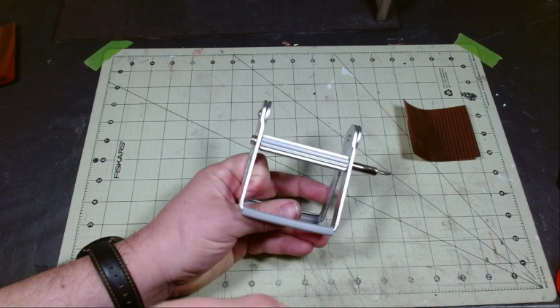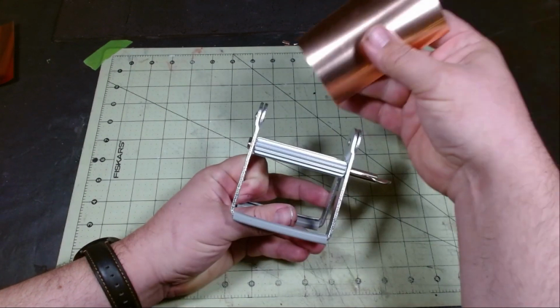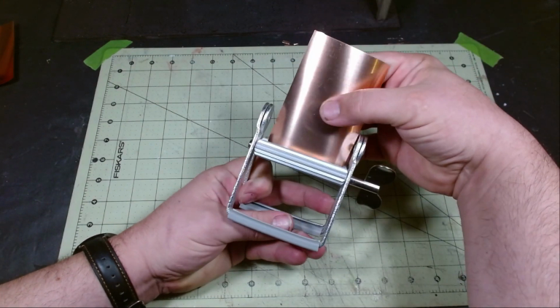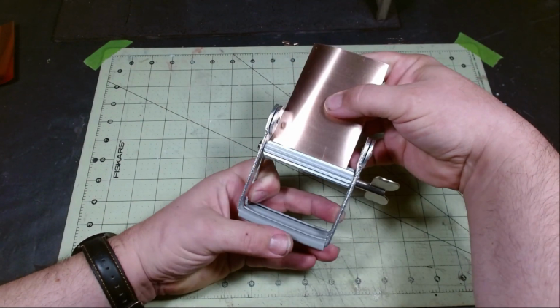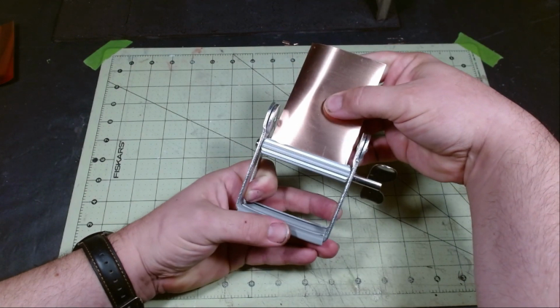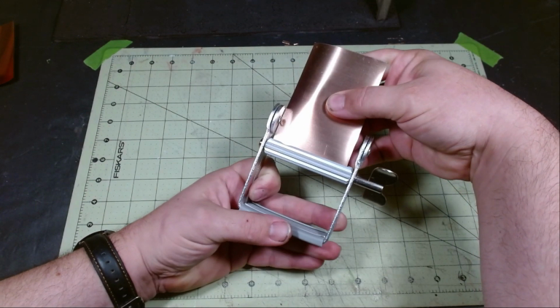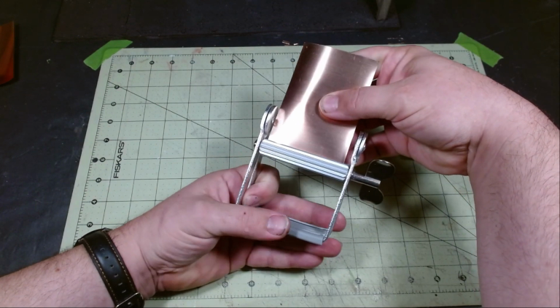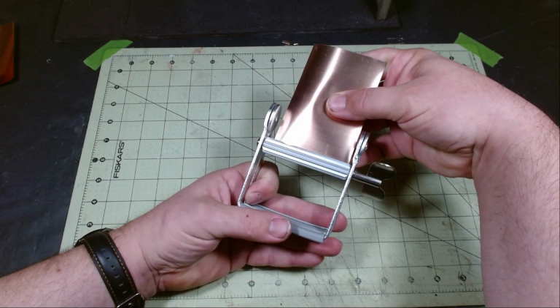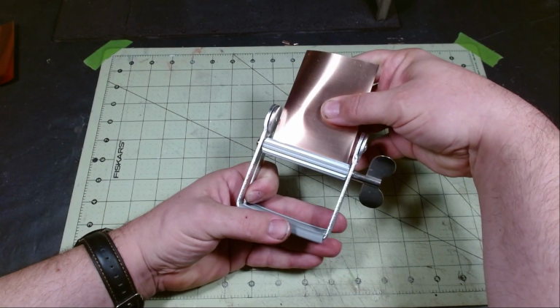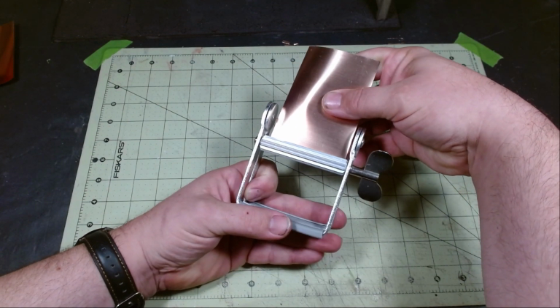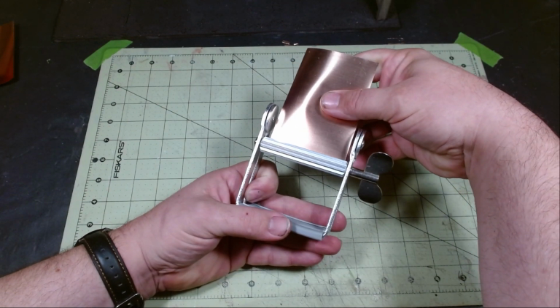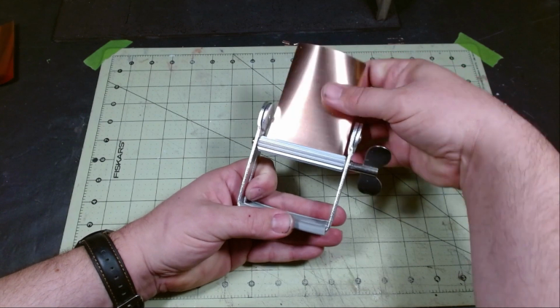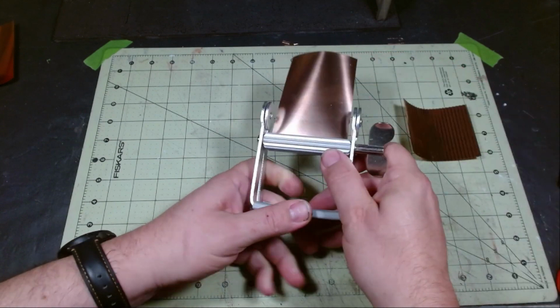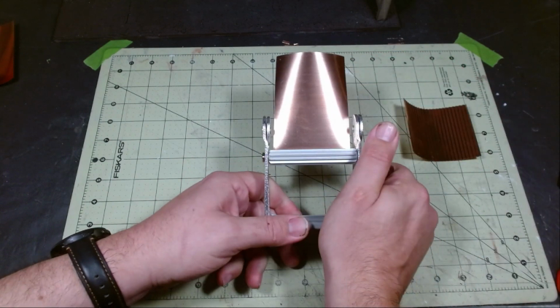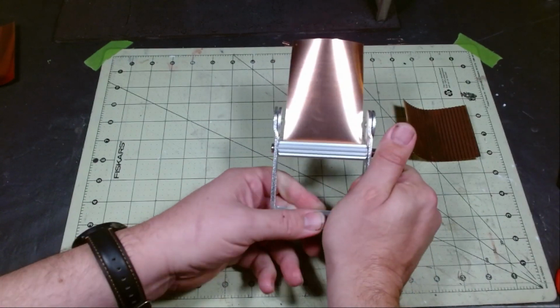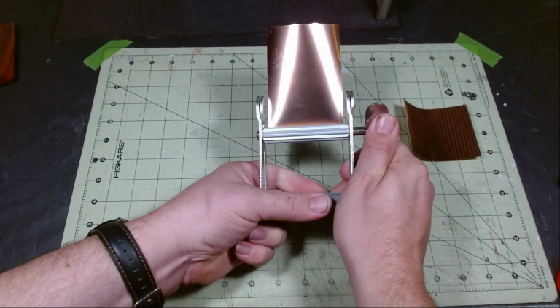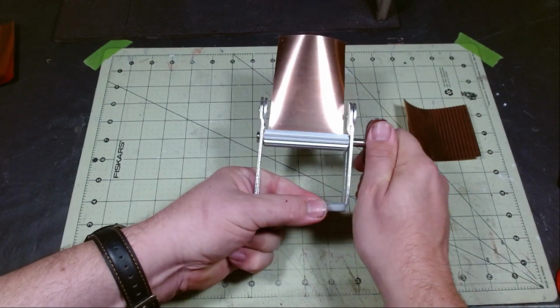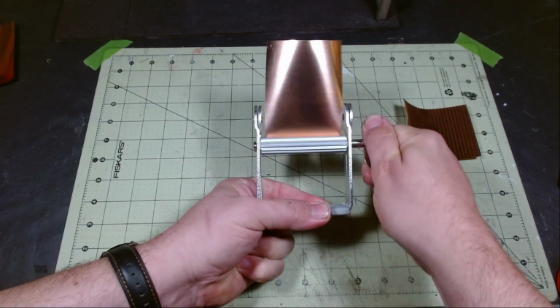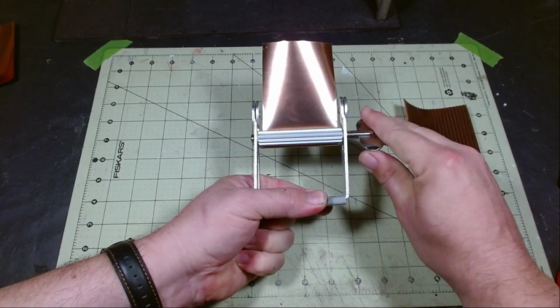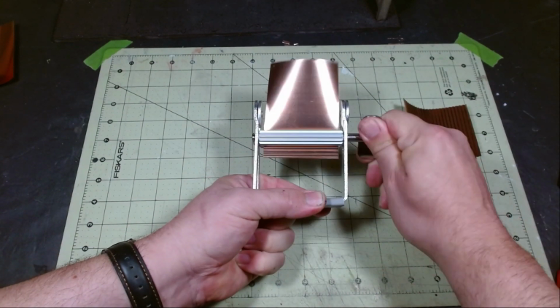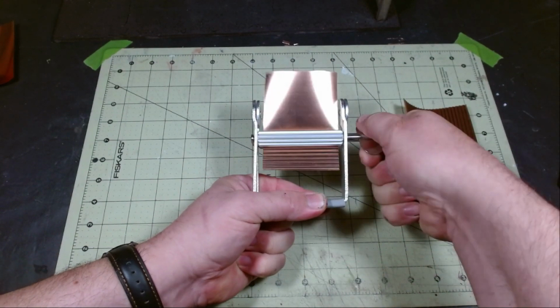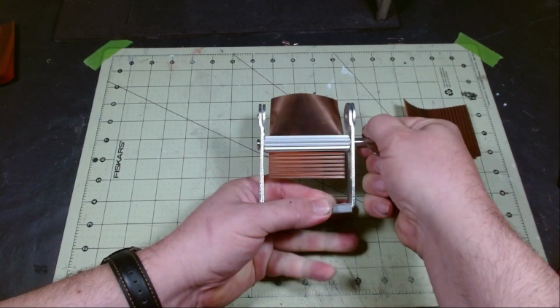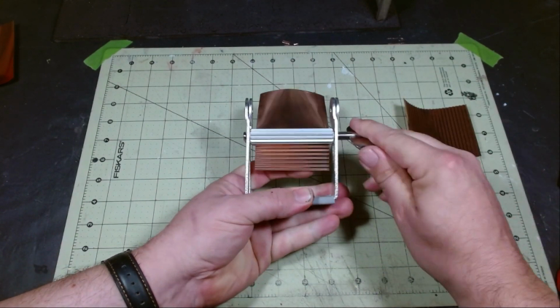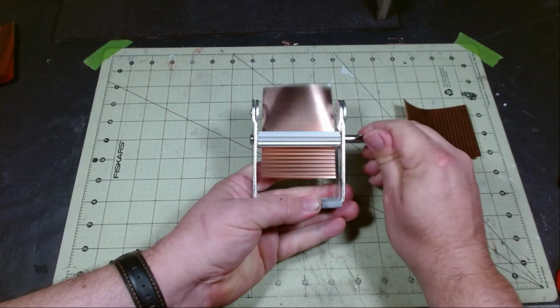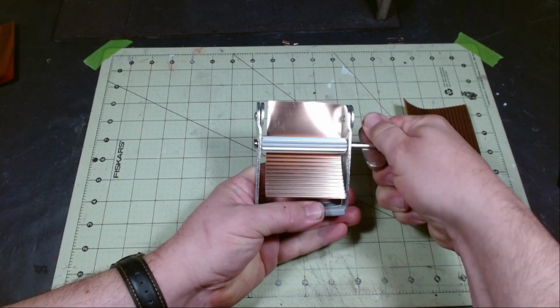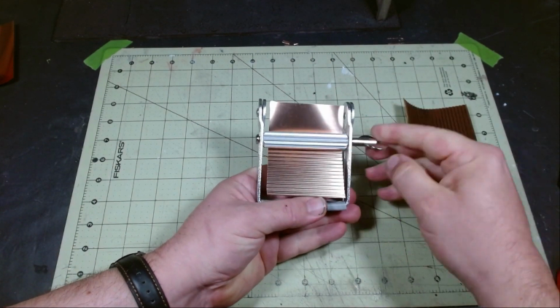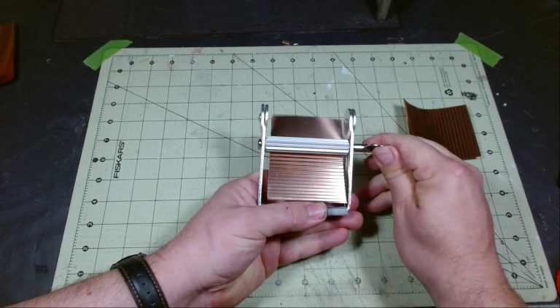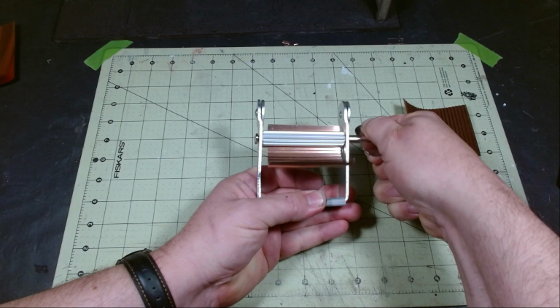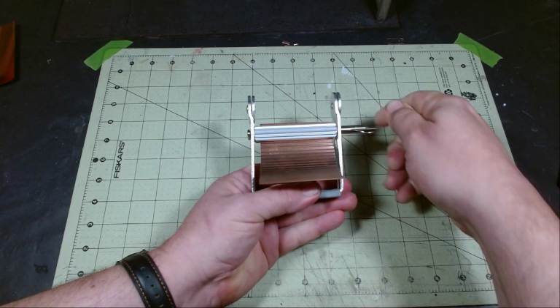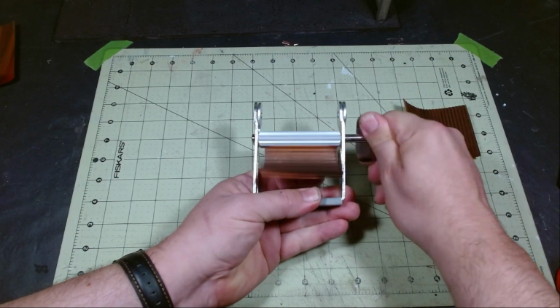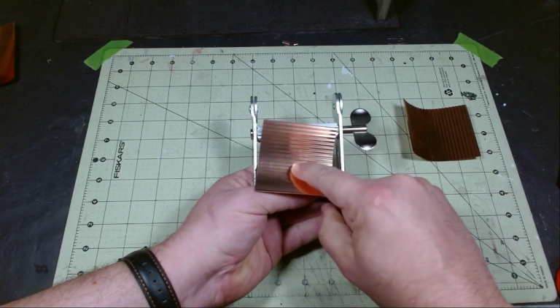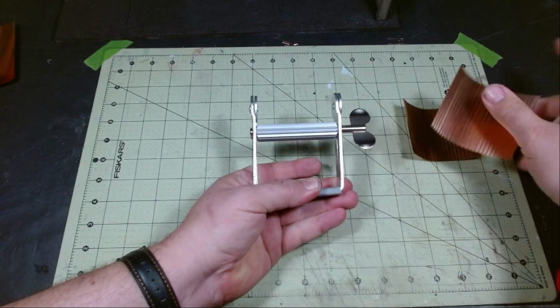To corrugate the panels I'll be using this paint tube squeezer I picked up on the internet. I'll put a link below for the one I'm using. You can also pick one up at a craft store but they're a little bit more expensive there.